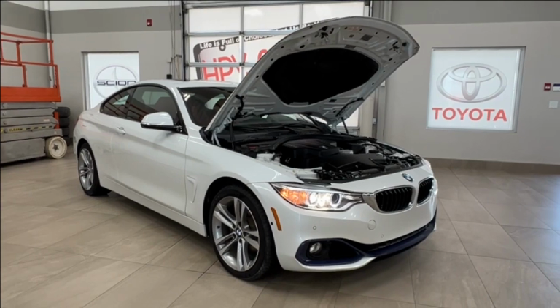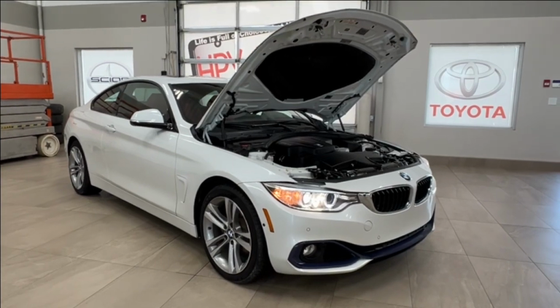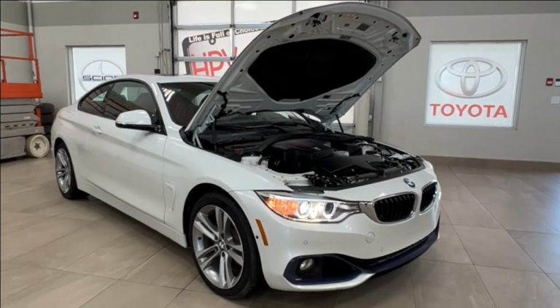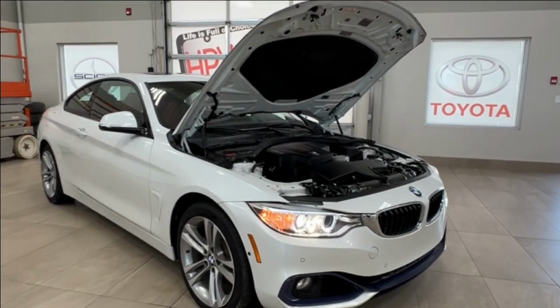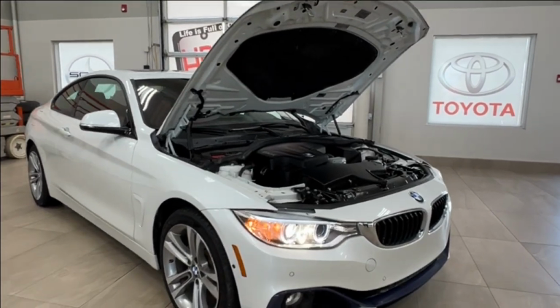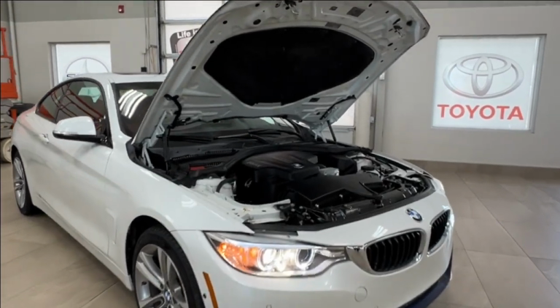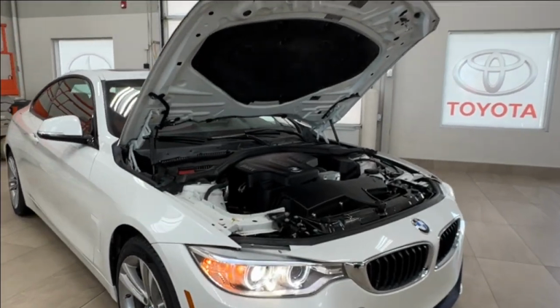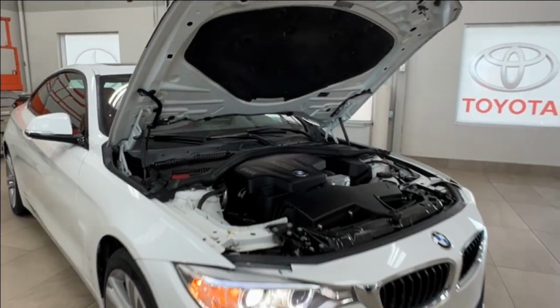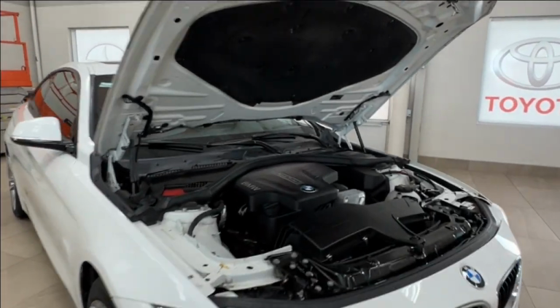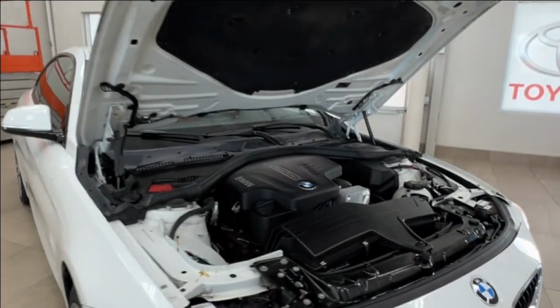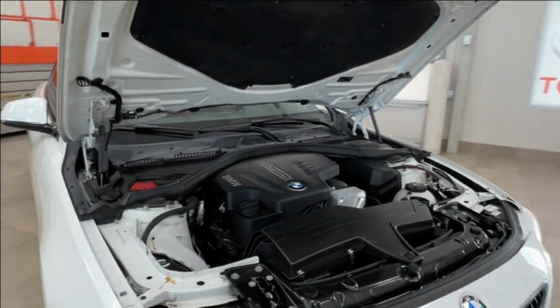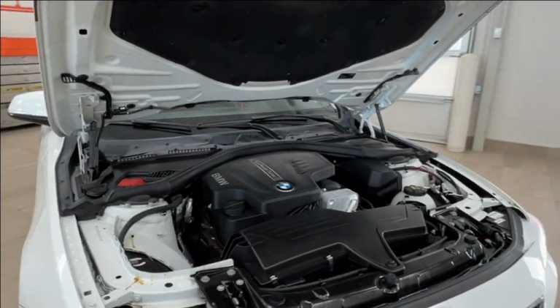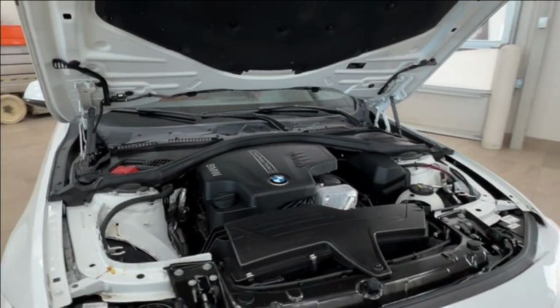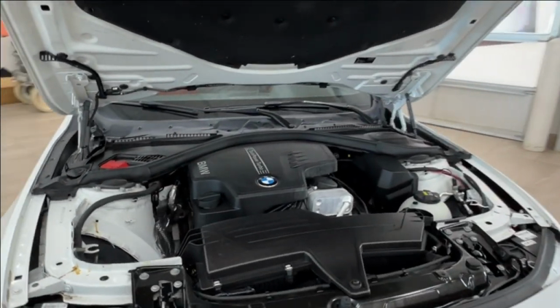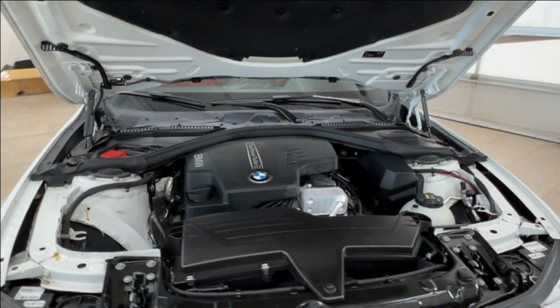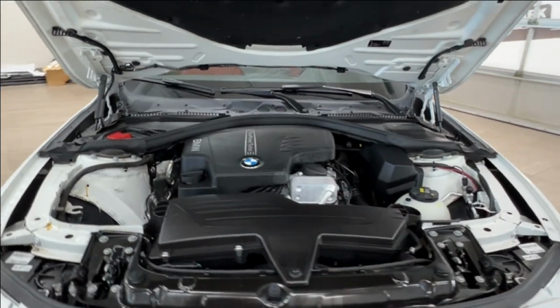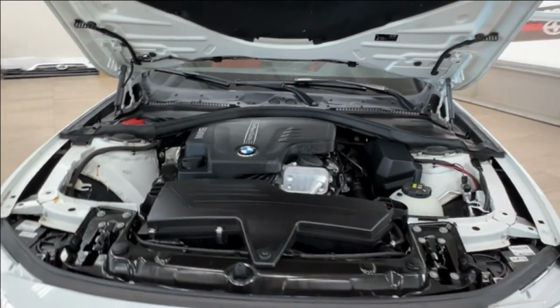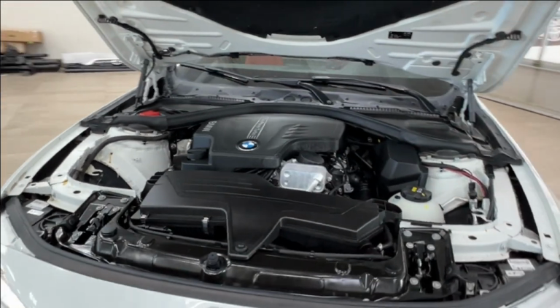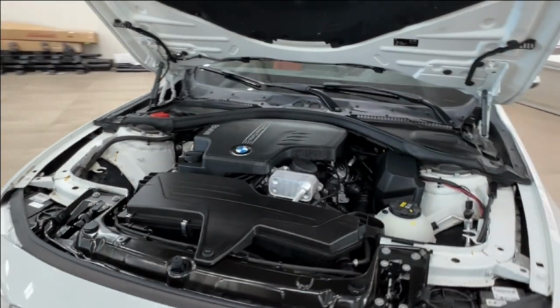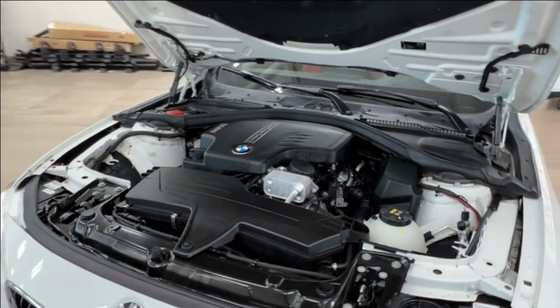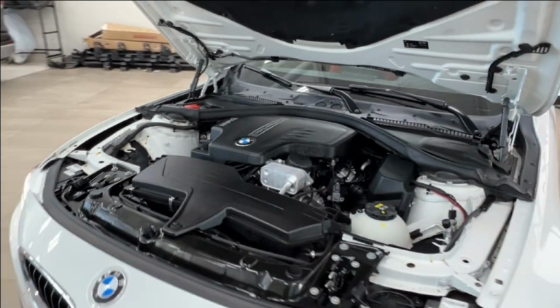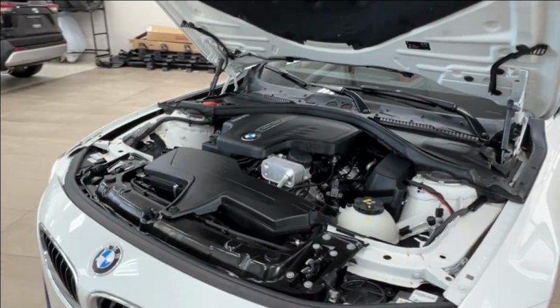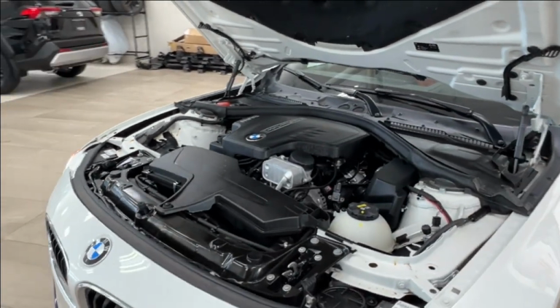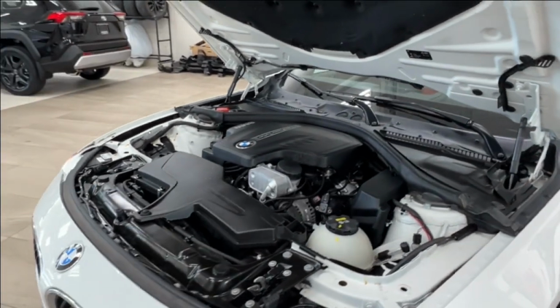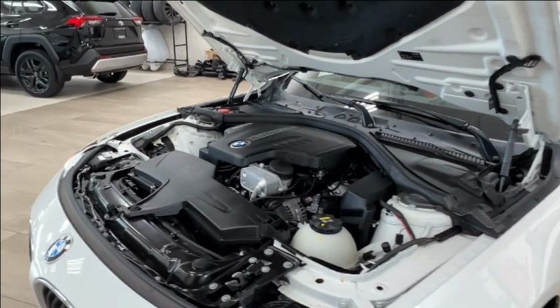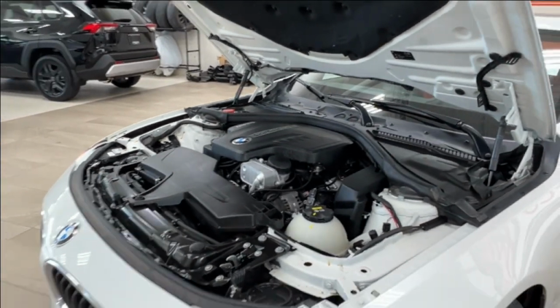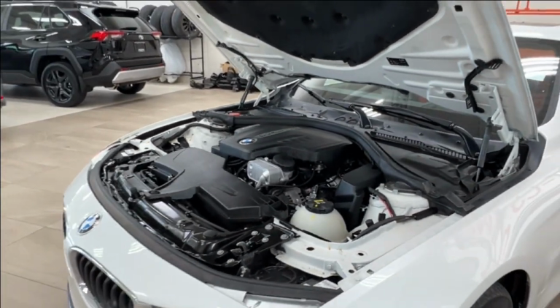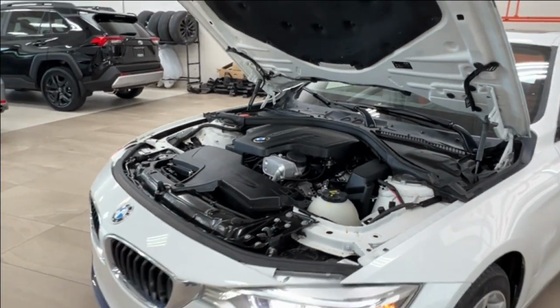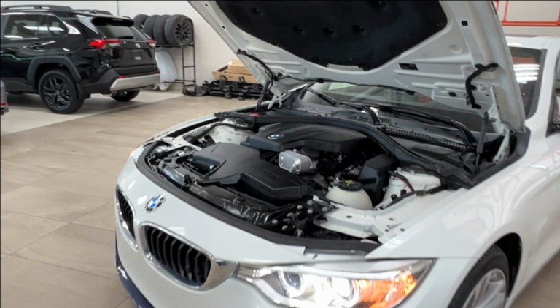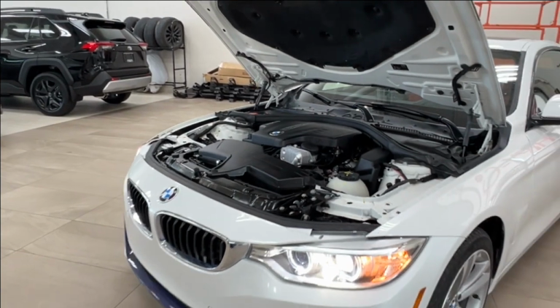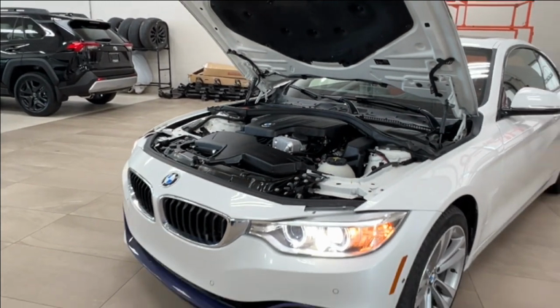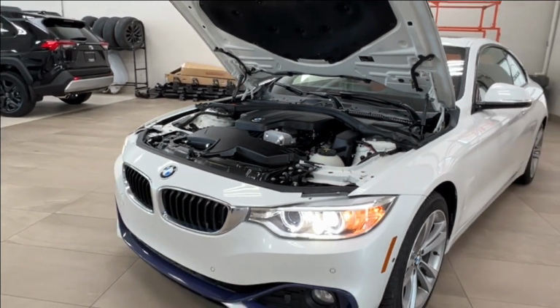Starting up front, underneath the hood you have a turbocharged 2.0-liter 4-cylinder engine. Automatic transmission gets up to 240 horsepower and 255 pound-foot of torque.